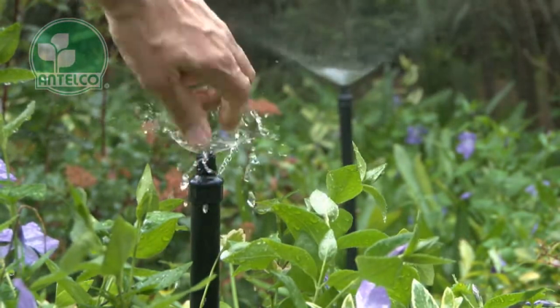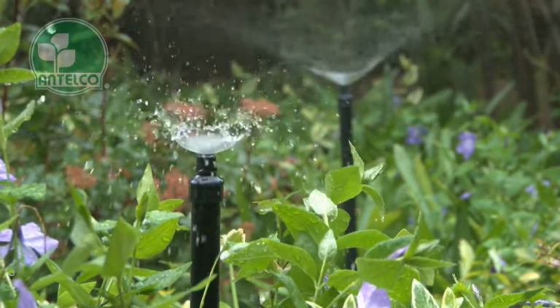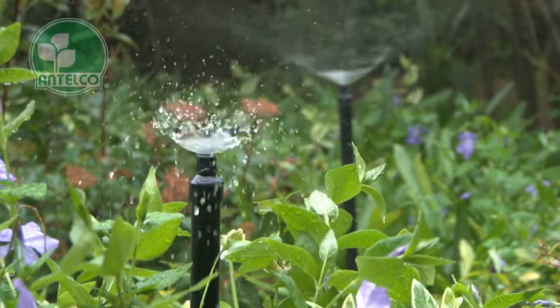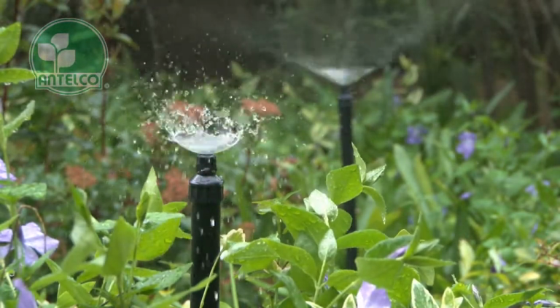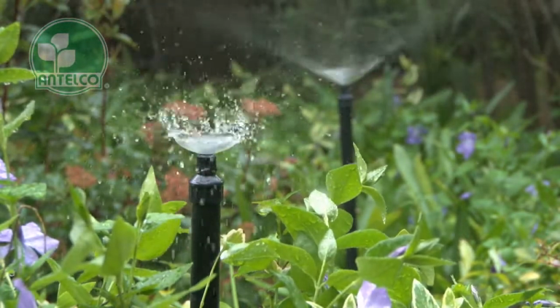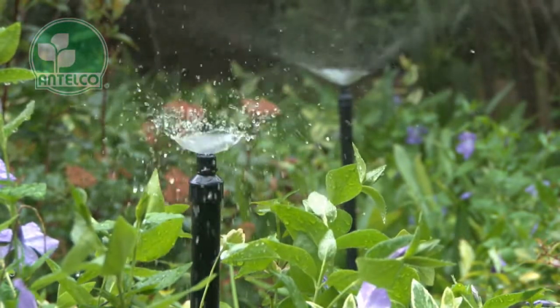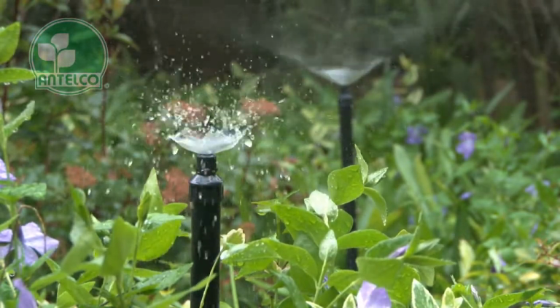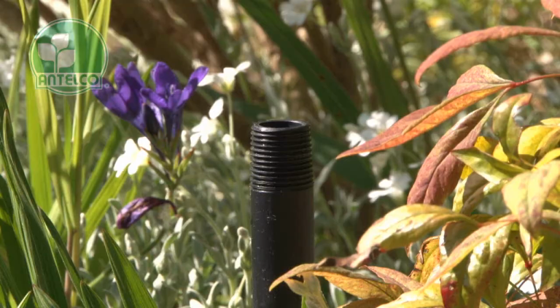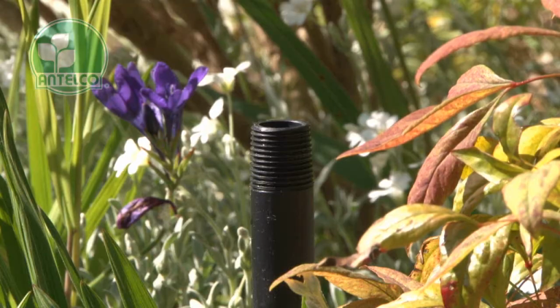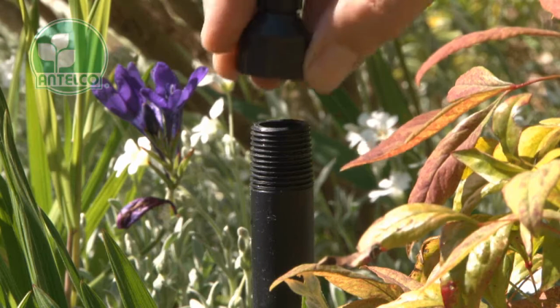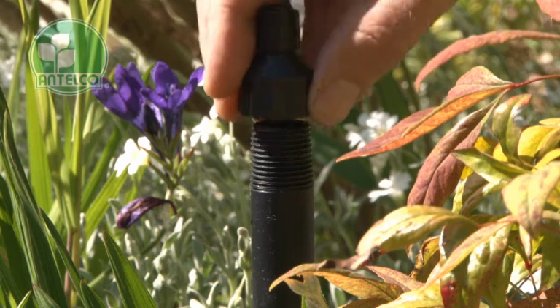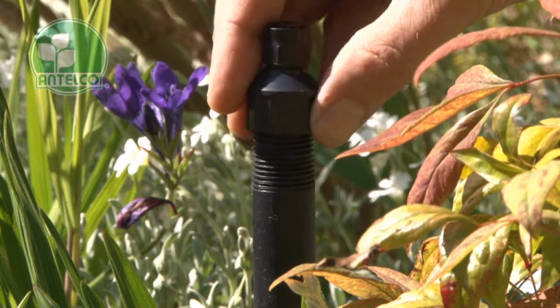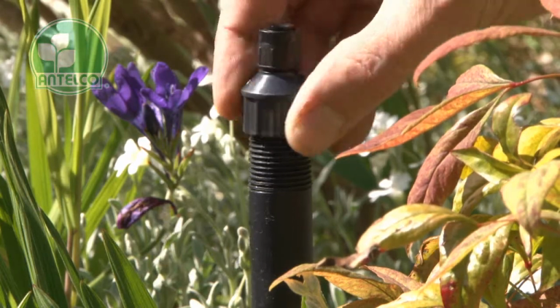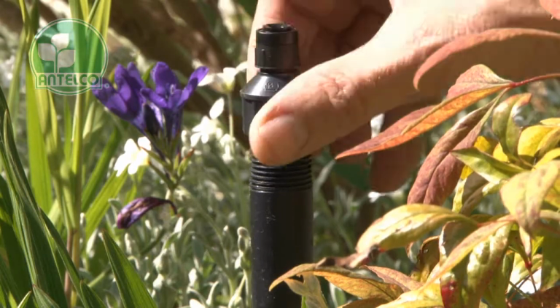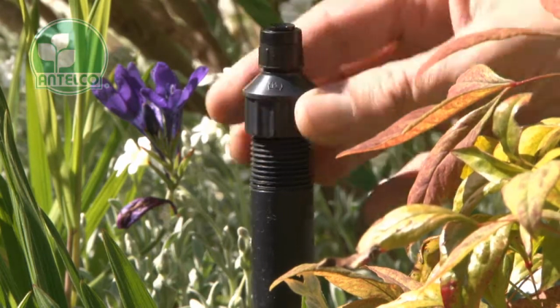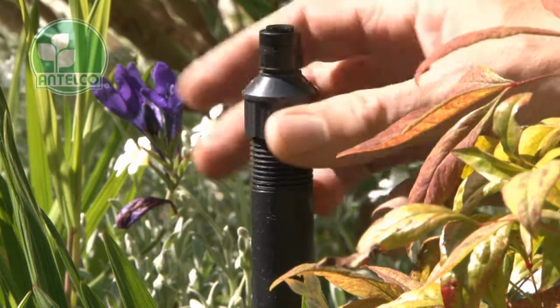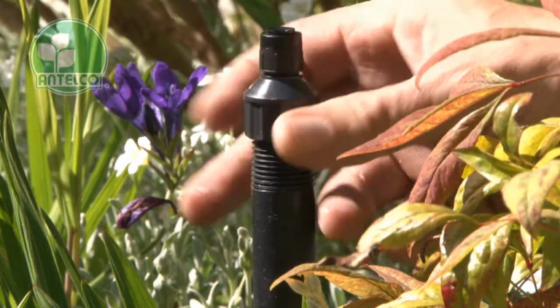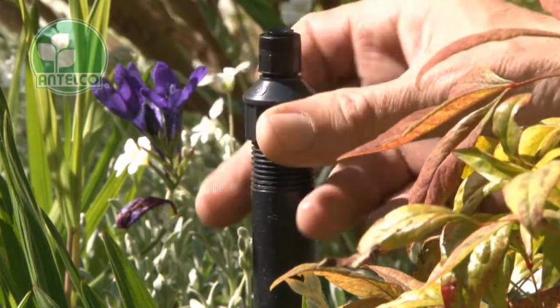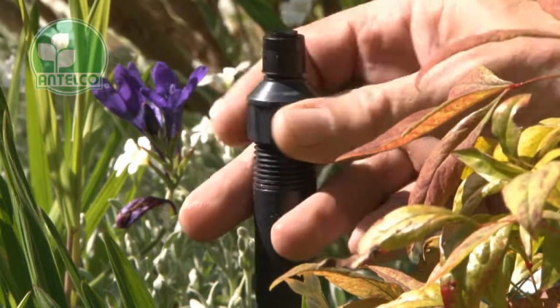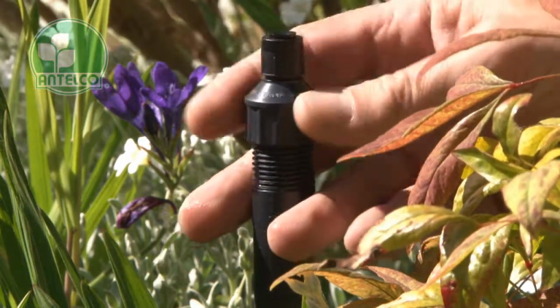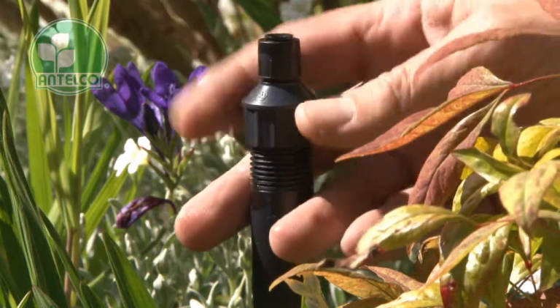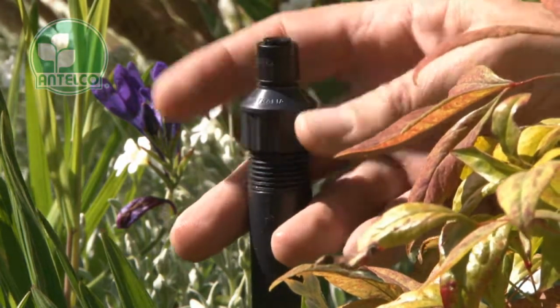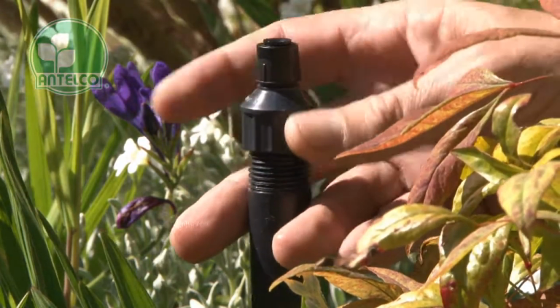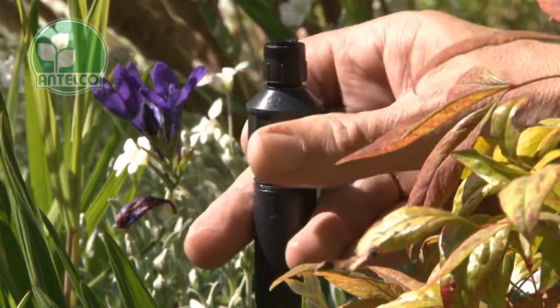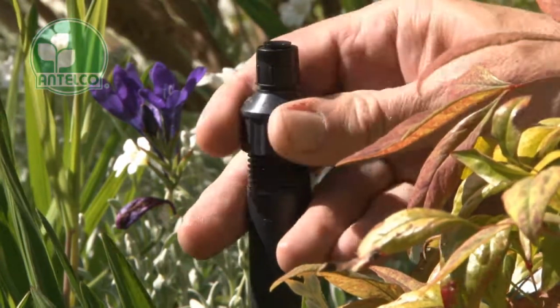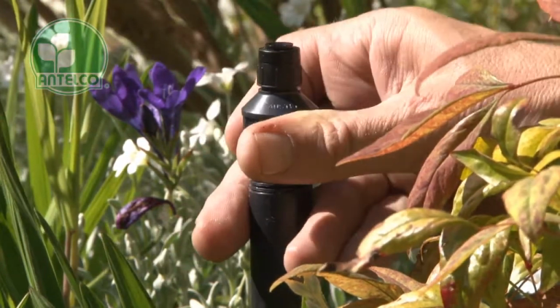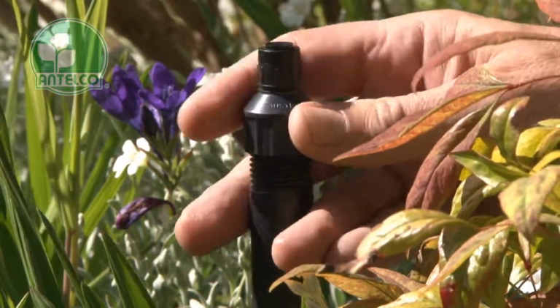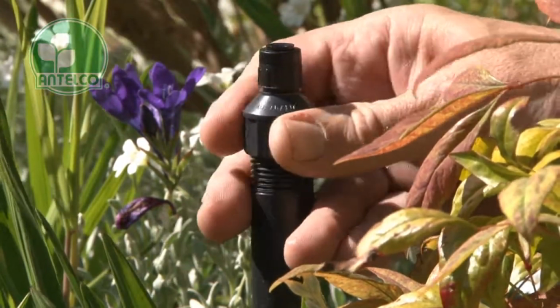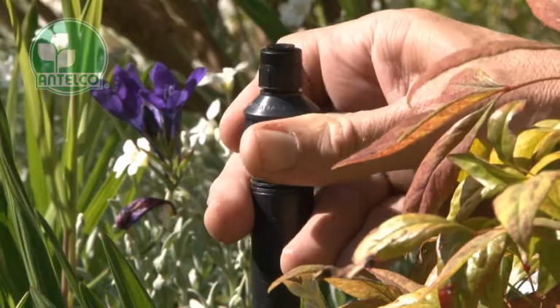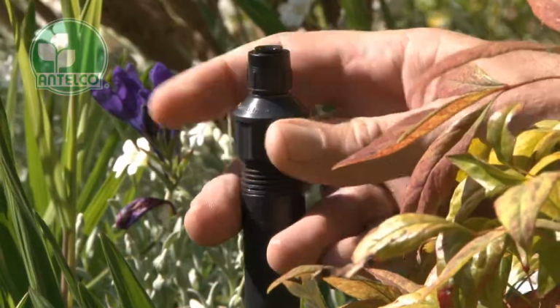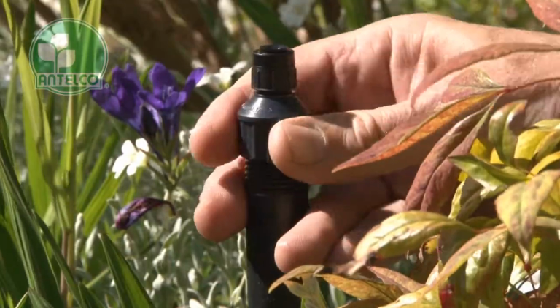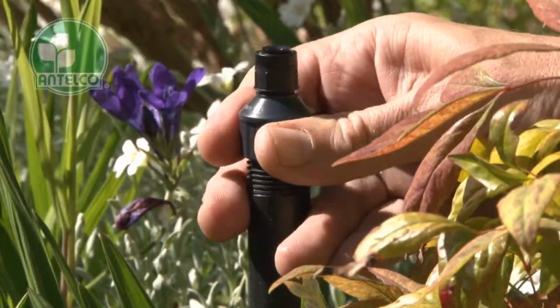The half inch spectrum attaches directly to half inch poly risers. Screw the adapter onto the riser by hand until it is tight.